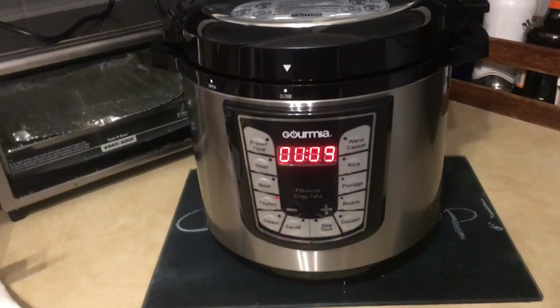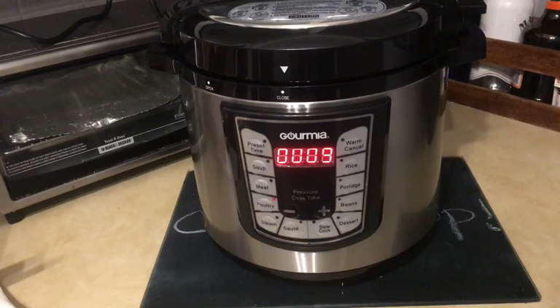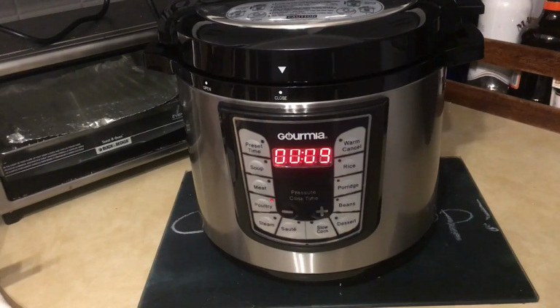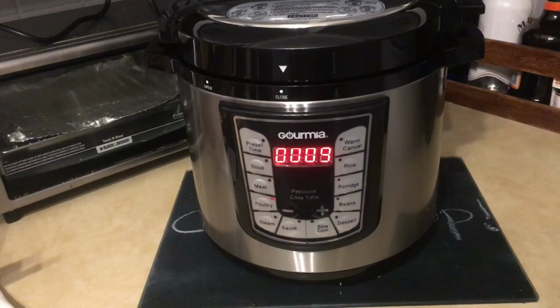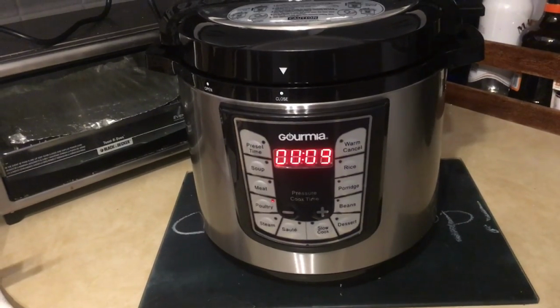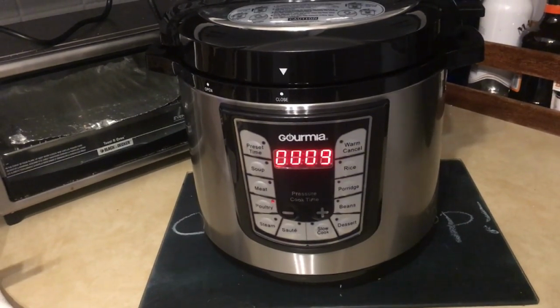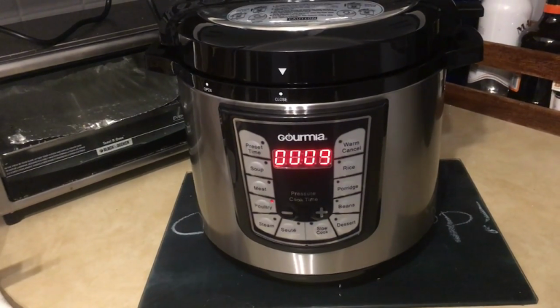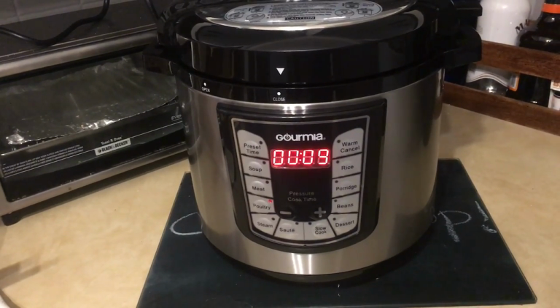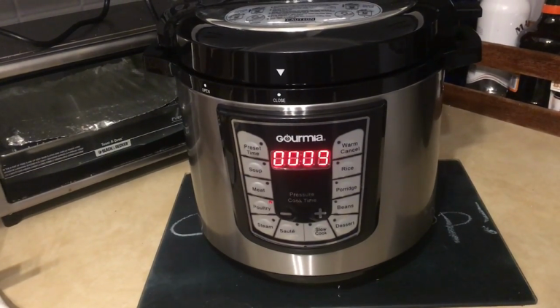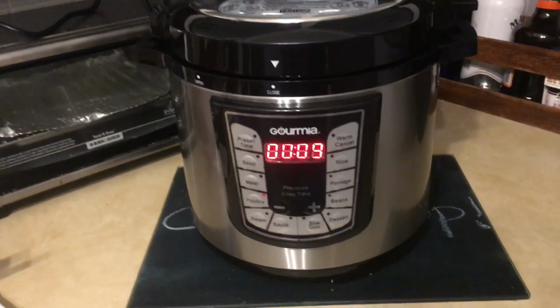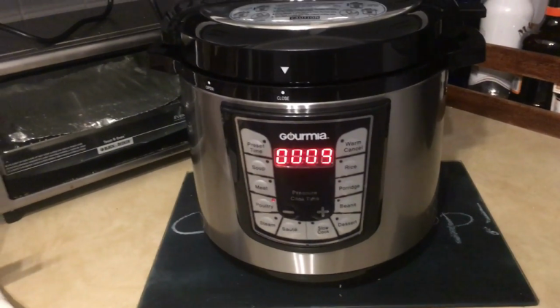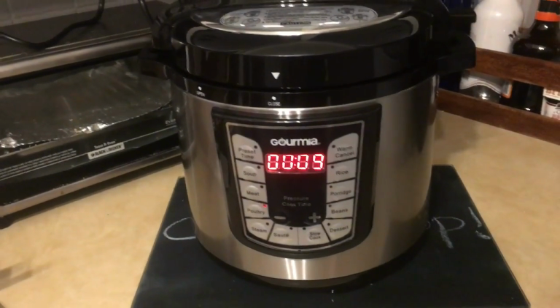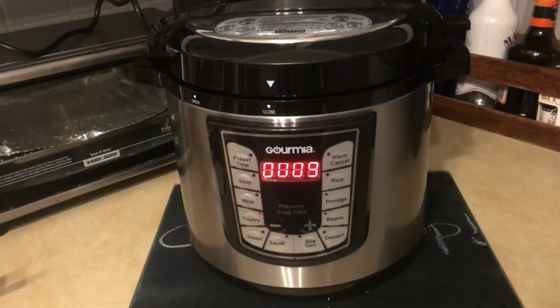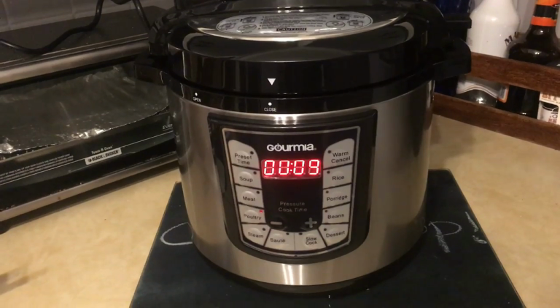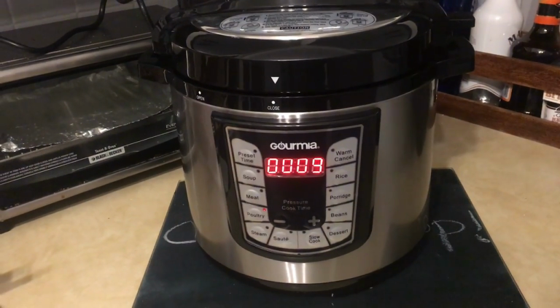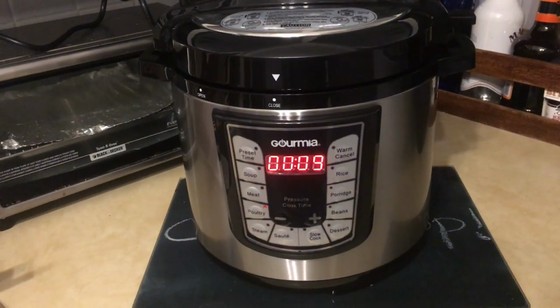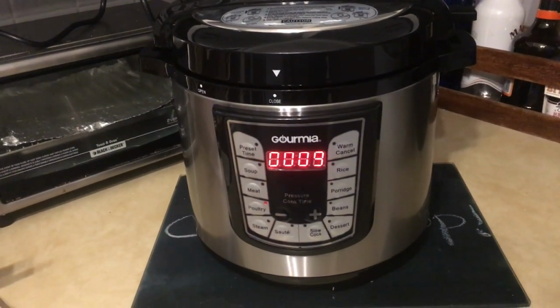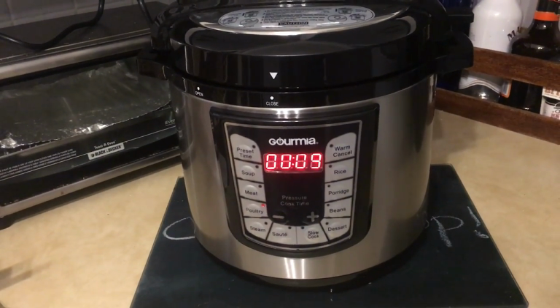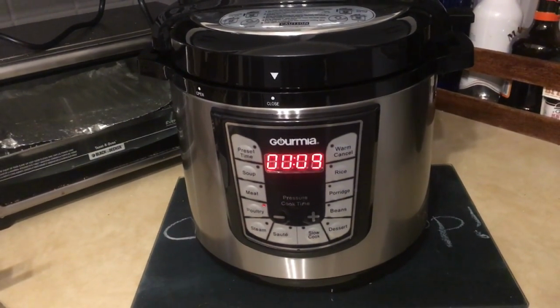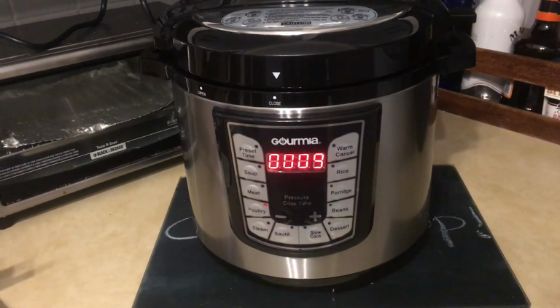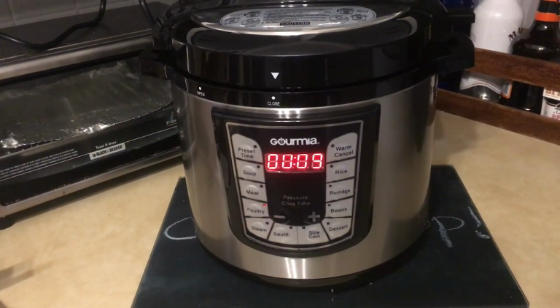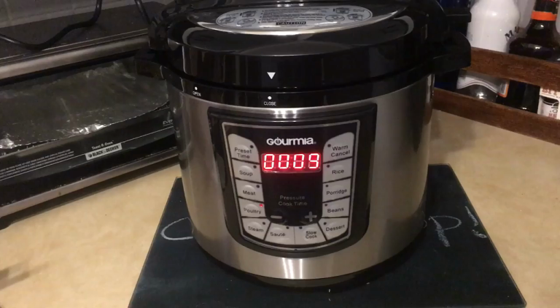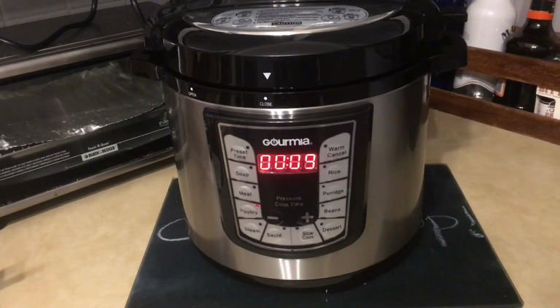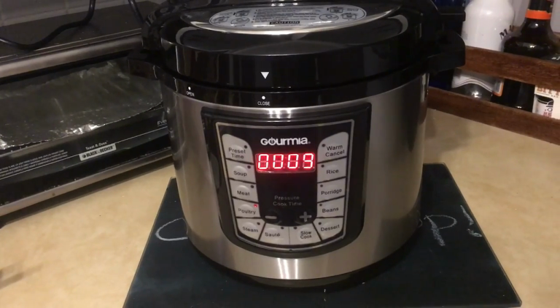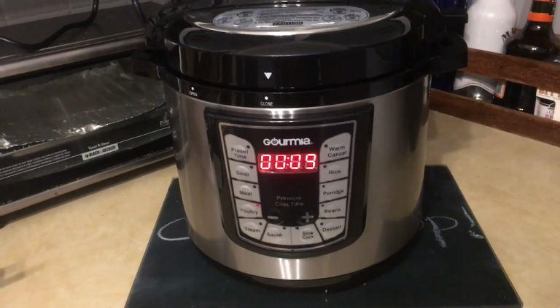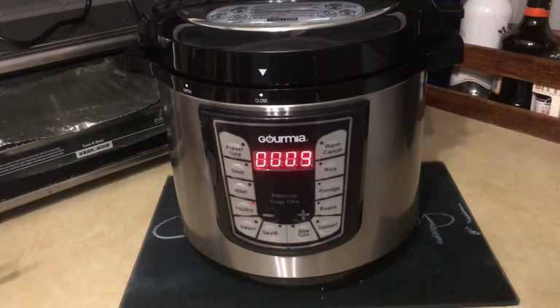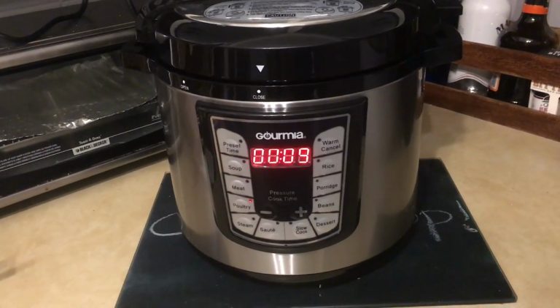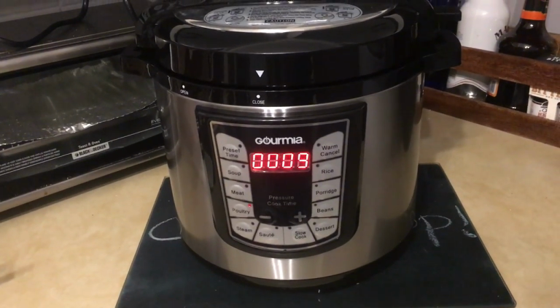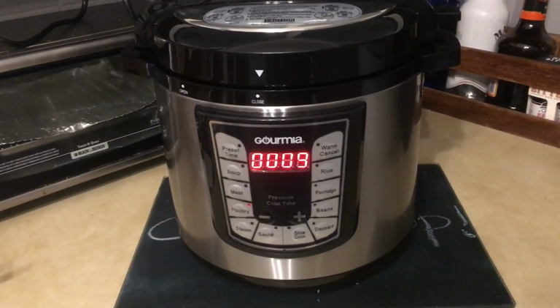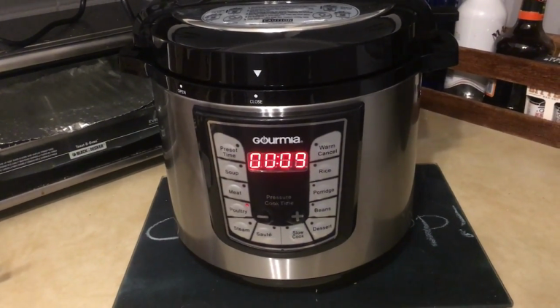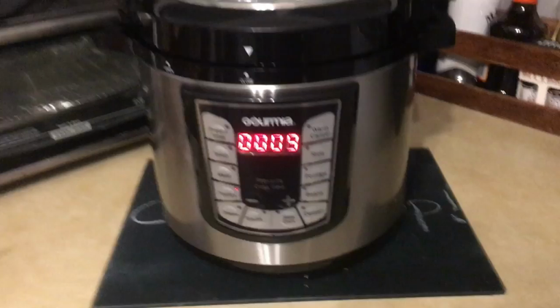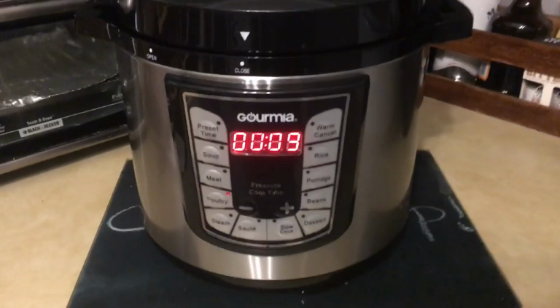I guess it's supposed to dilute it a bit. I also added some cumin powder and some chili powder, and that's it. We'll see how this comes out — it's cooking now.